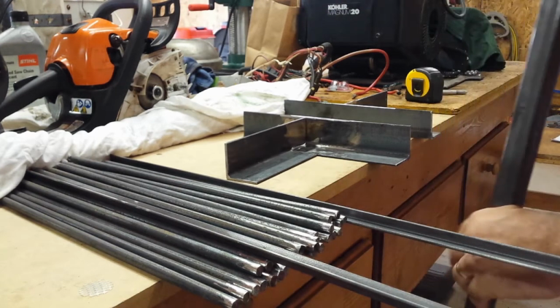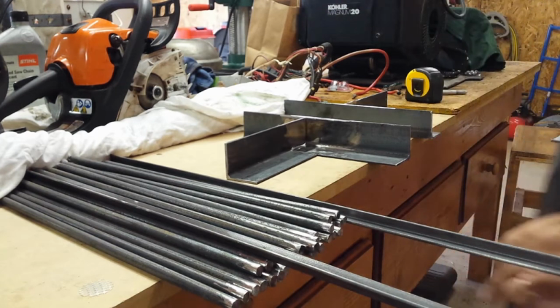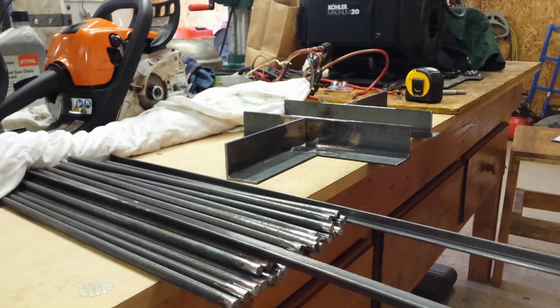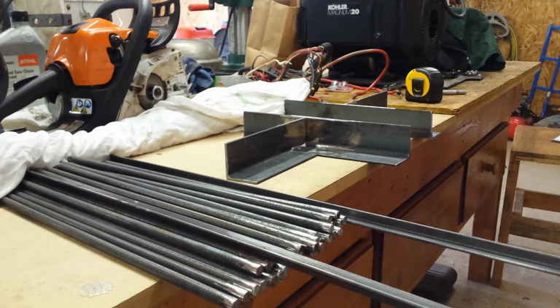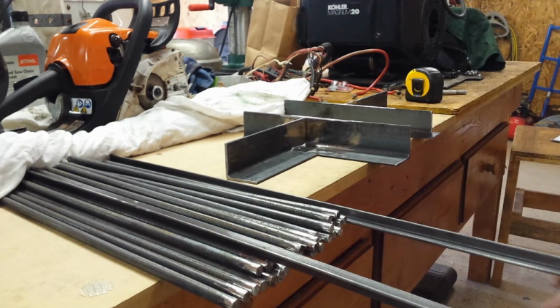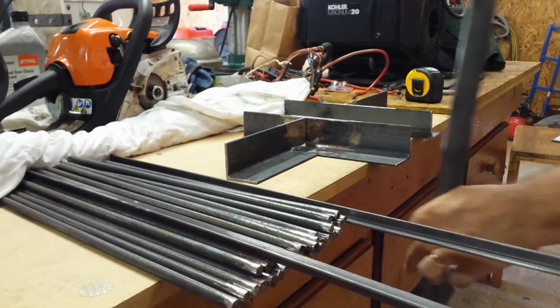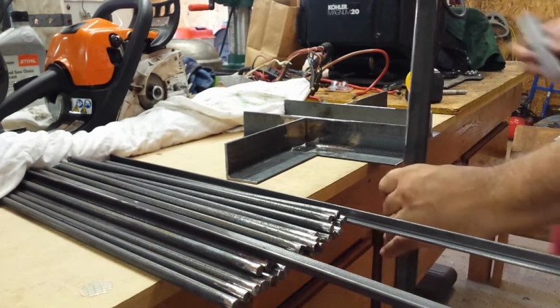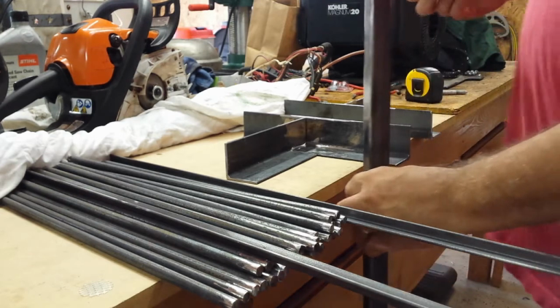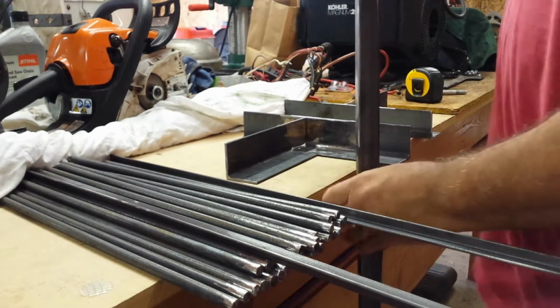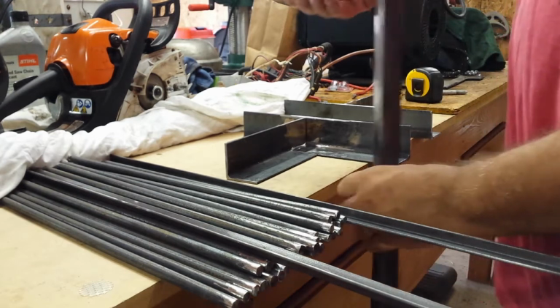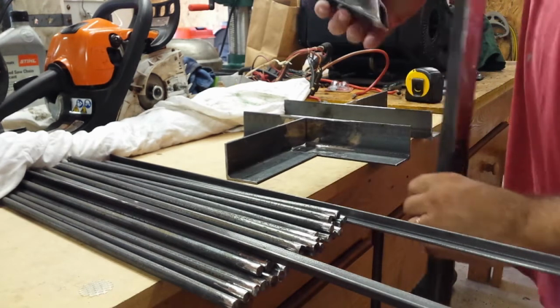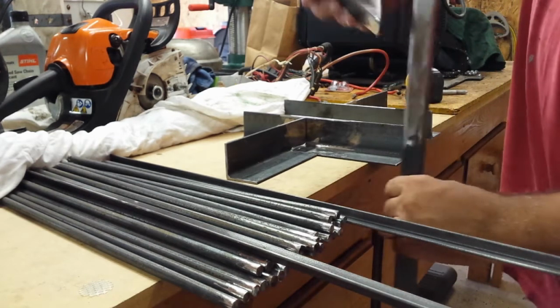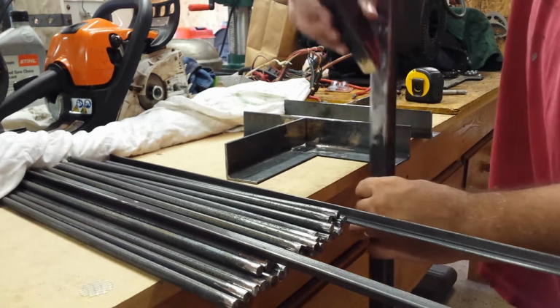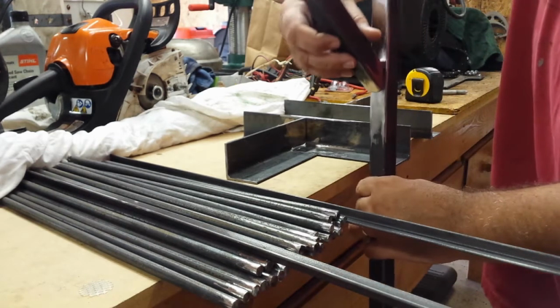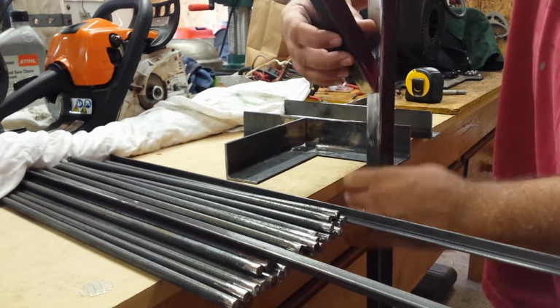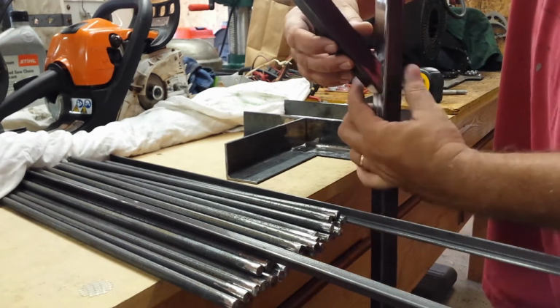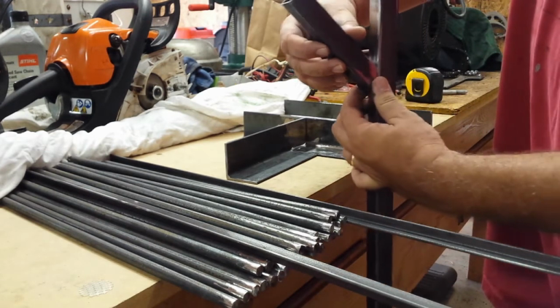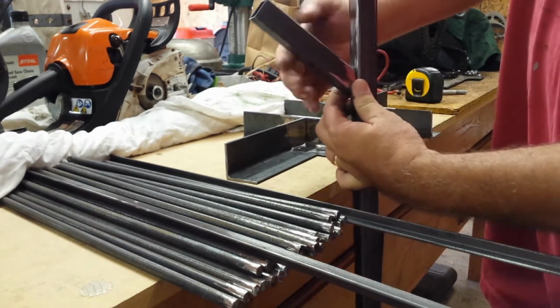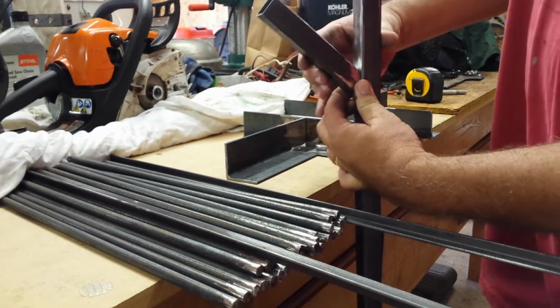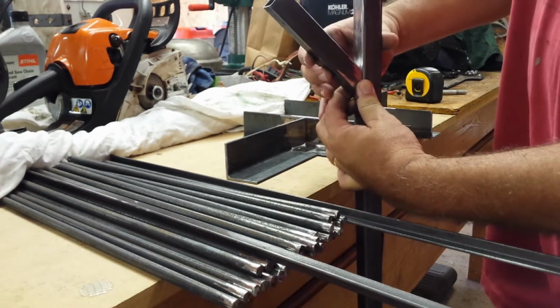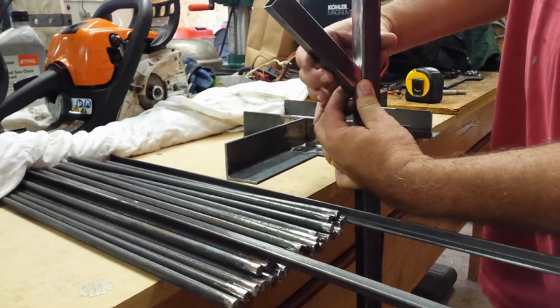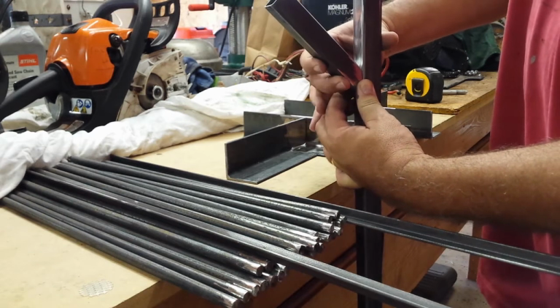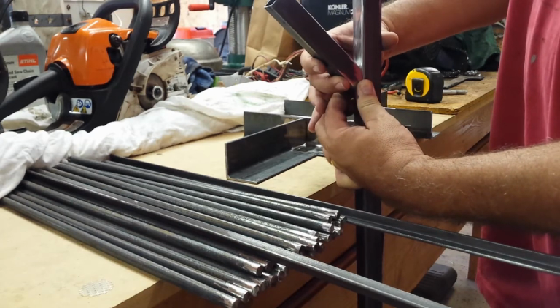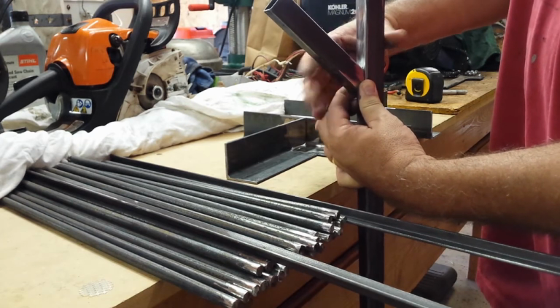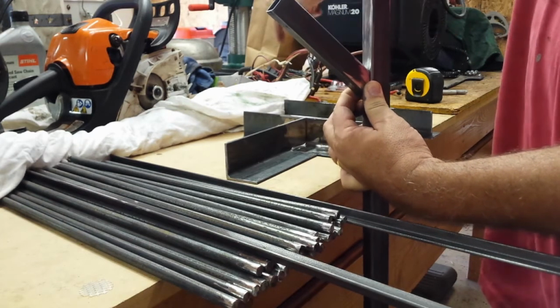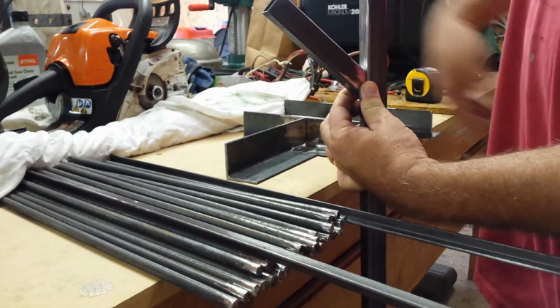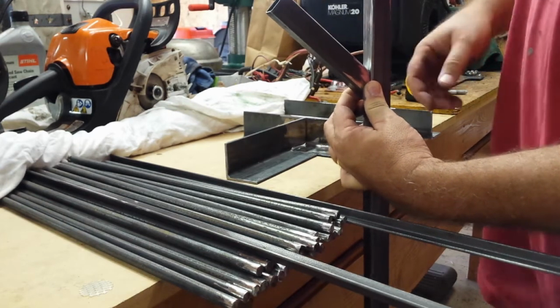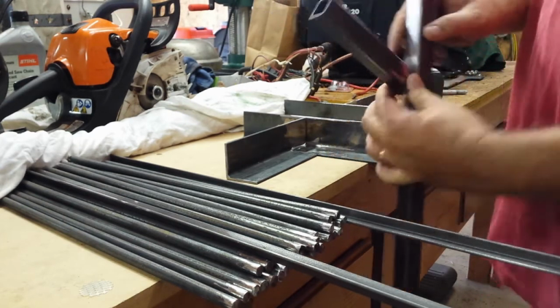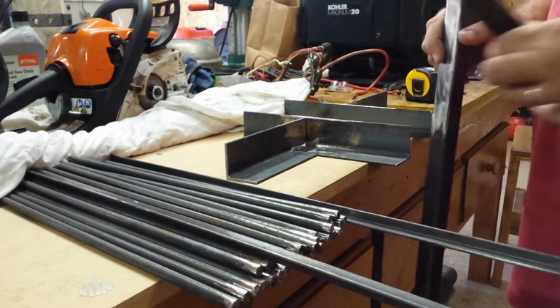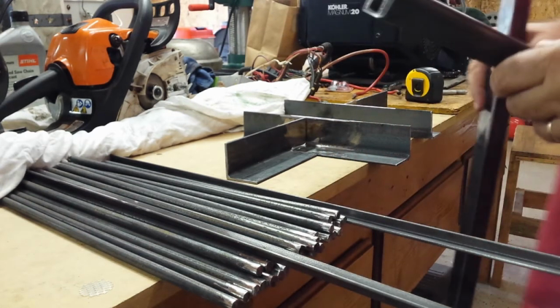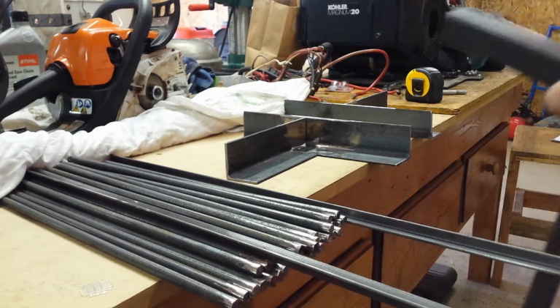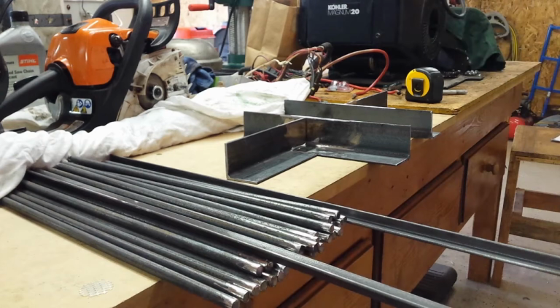That'll keep it pretty steady, especially if there's some weight on it. And then these will be welded on here like this — that'll be where the crossbar goes with the three hooks on it. So now it's just going to be a bunch of welding.